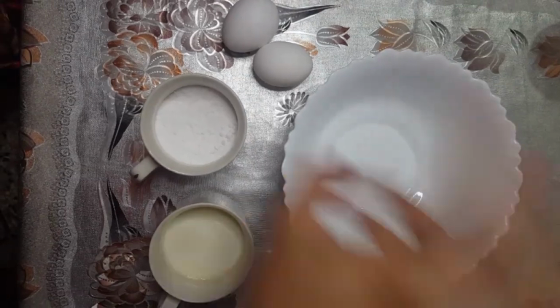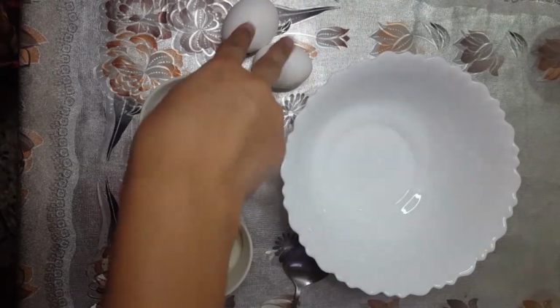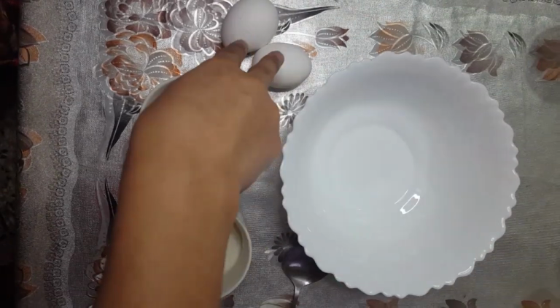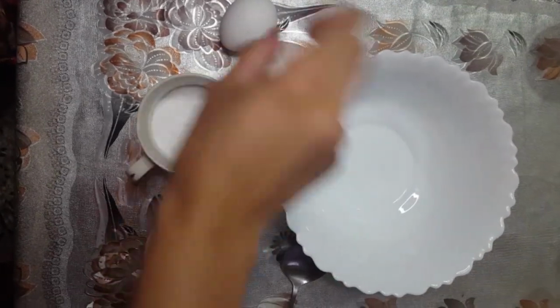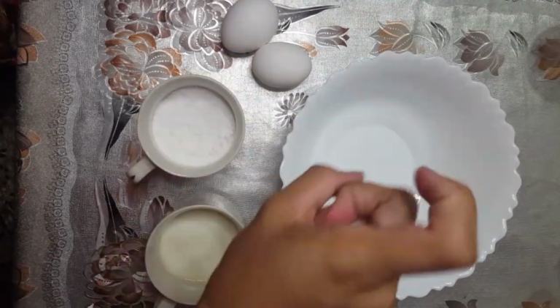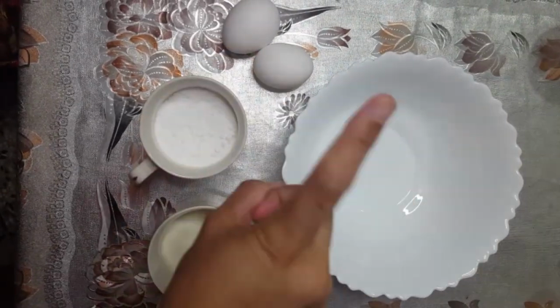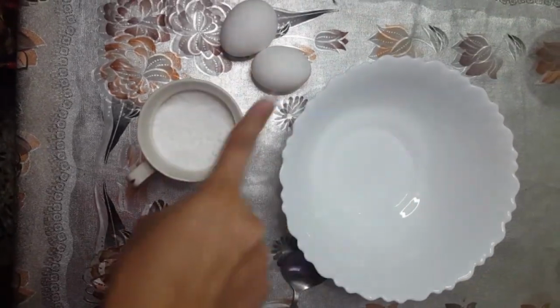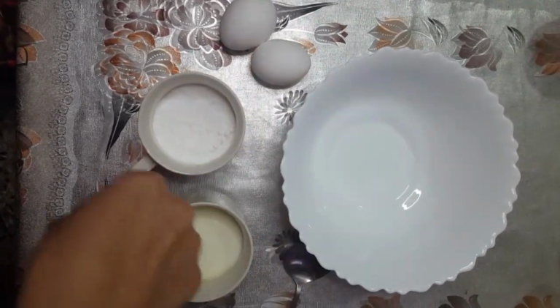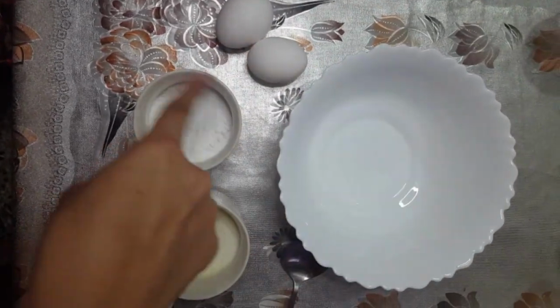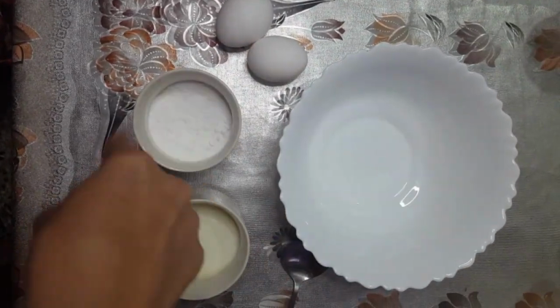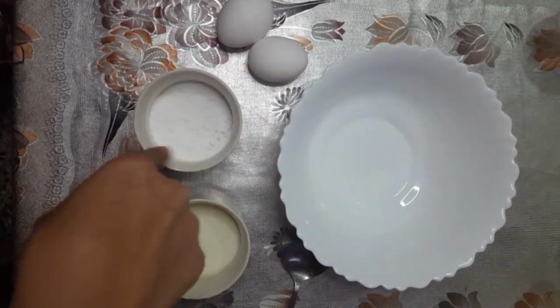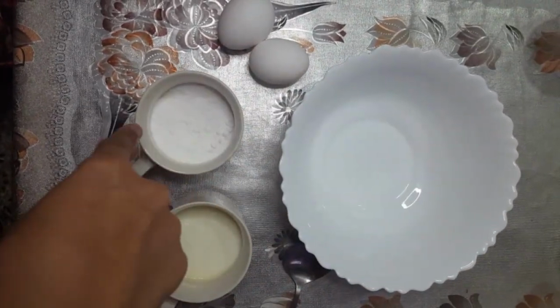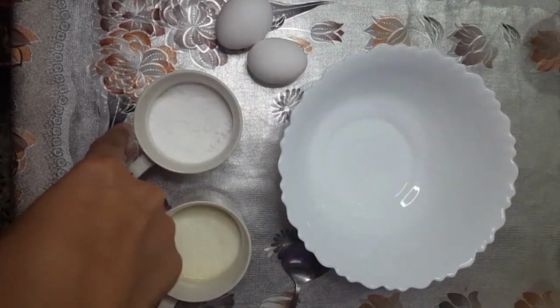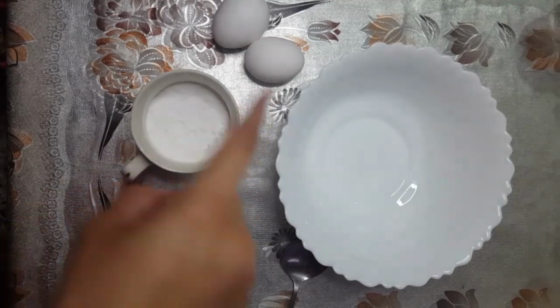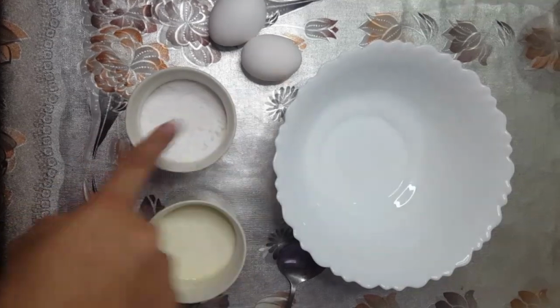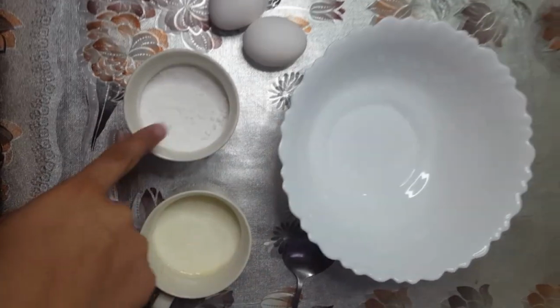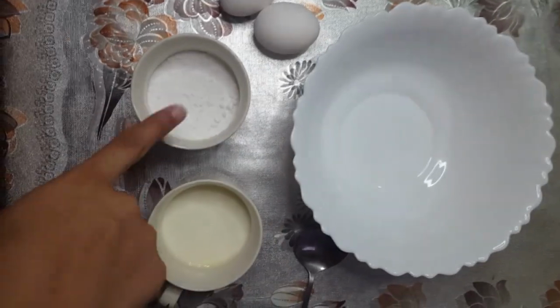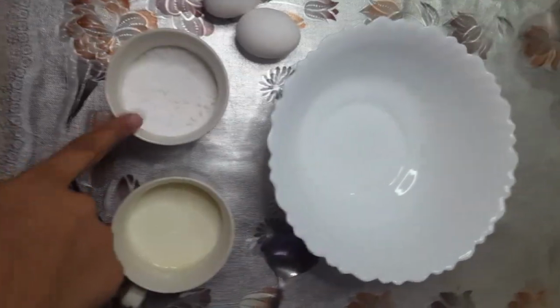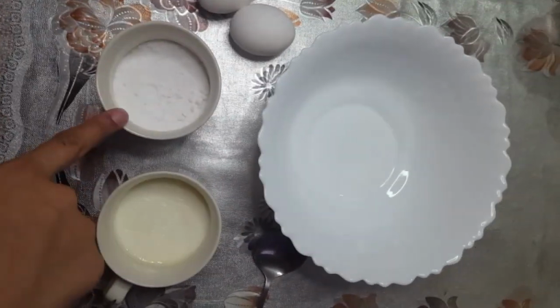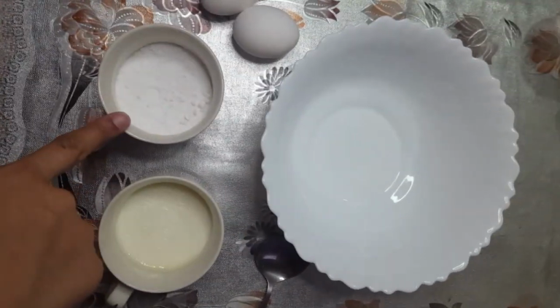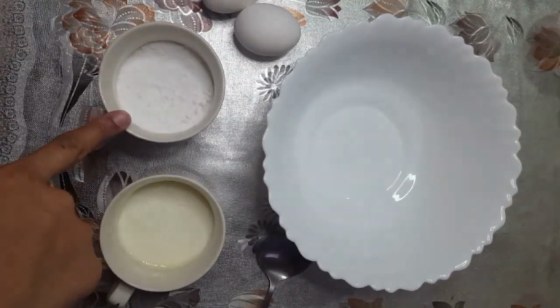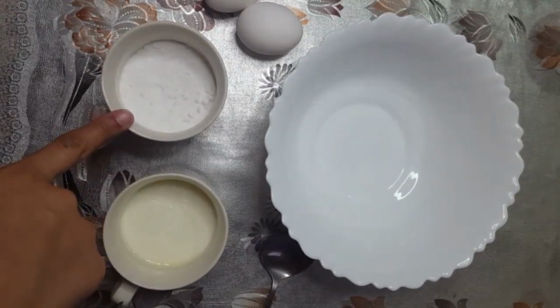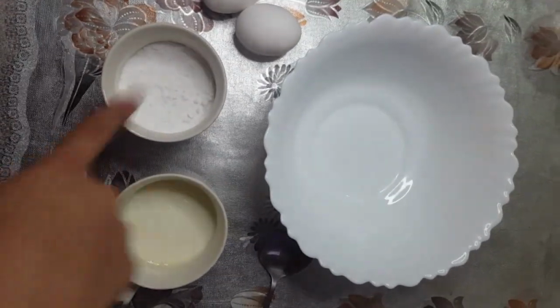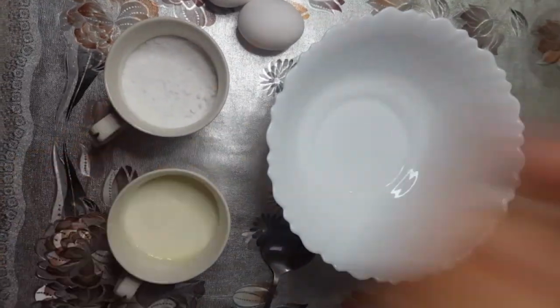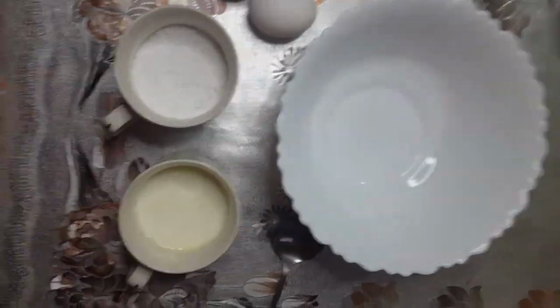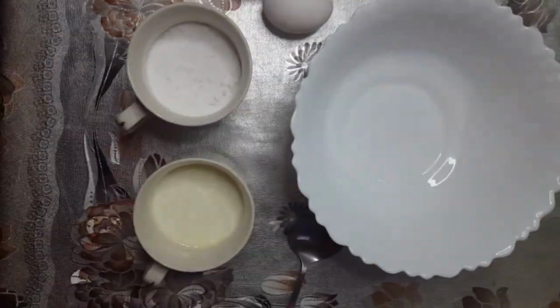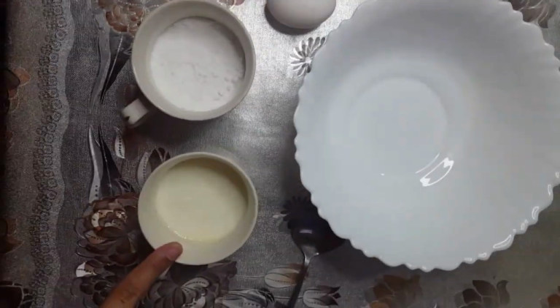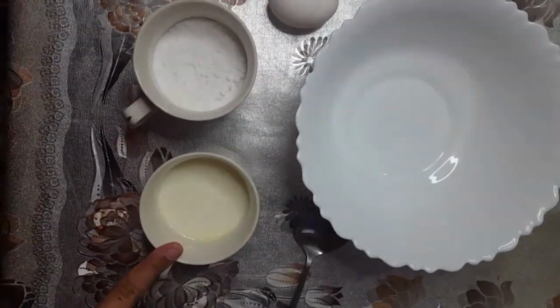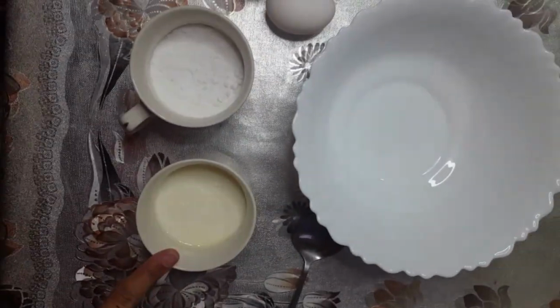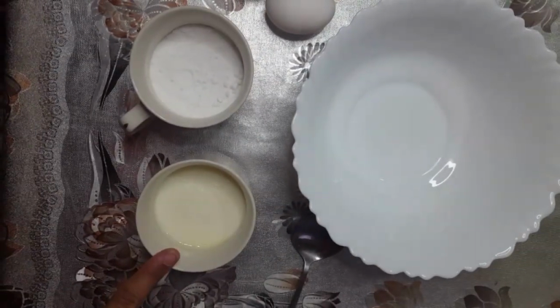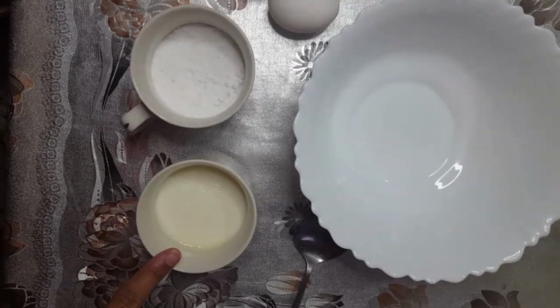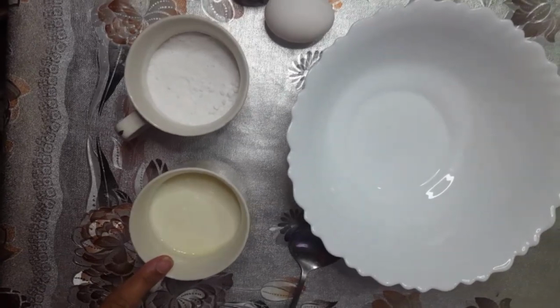Two eggs, two-thirds cup sugar — and it's a powdered sugar, okay — and you will need a half cup of milk.